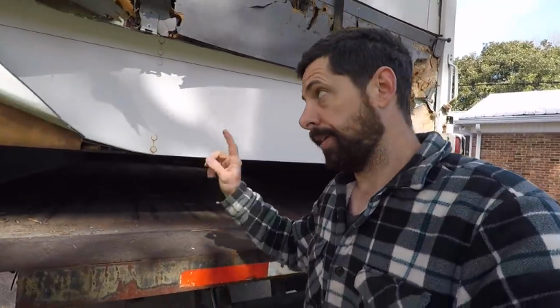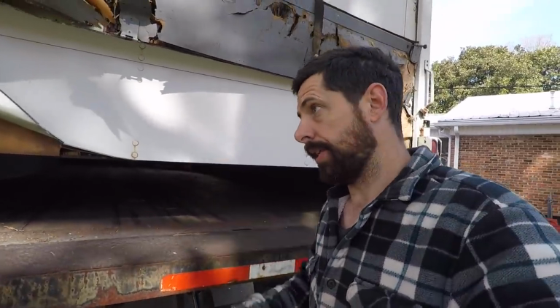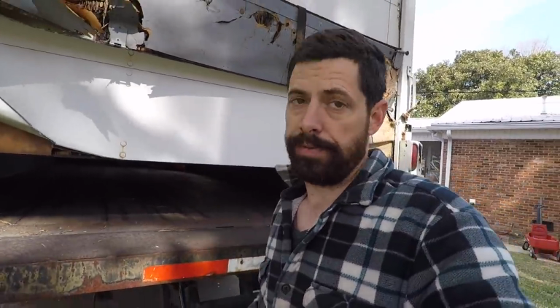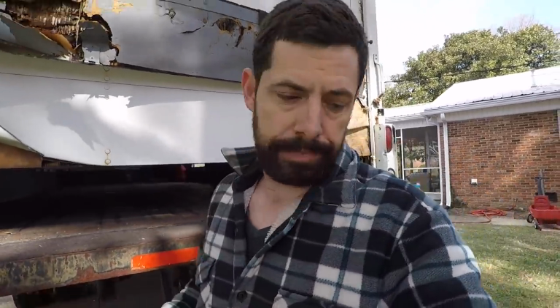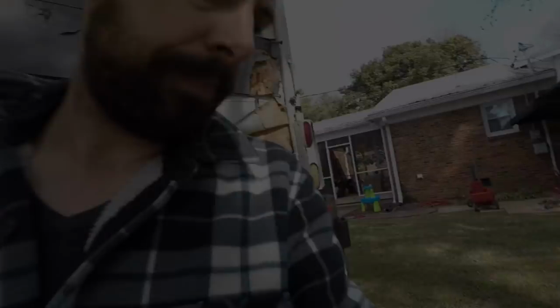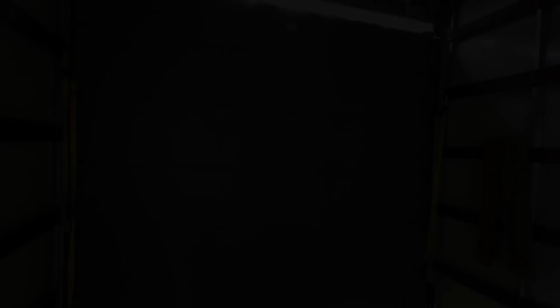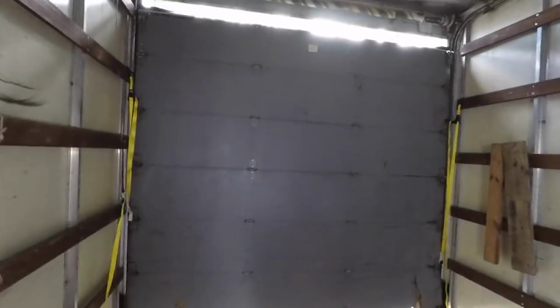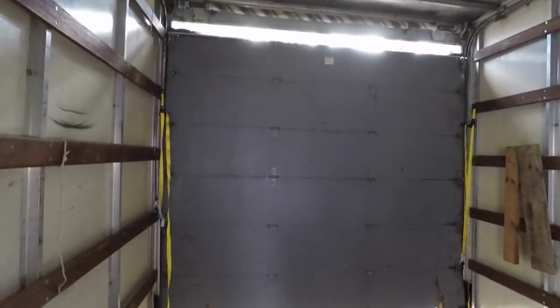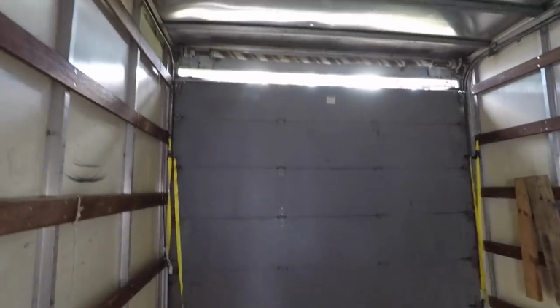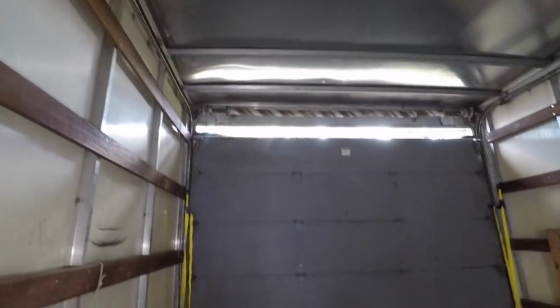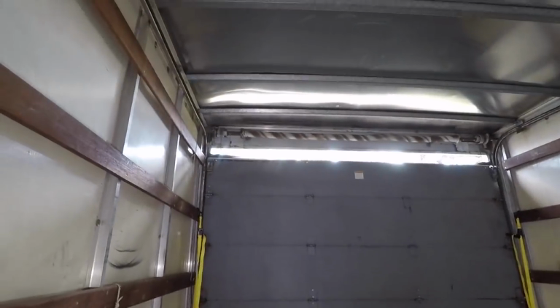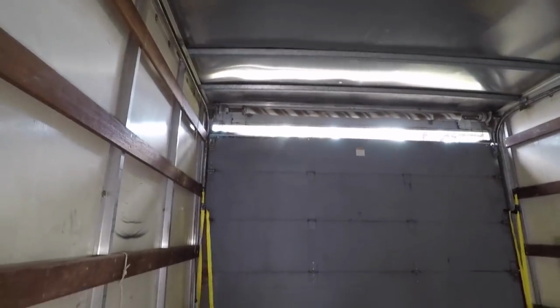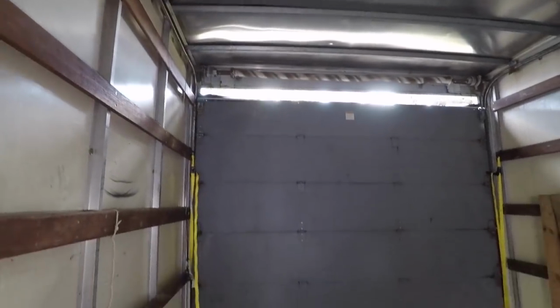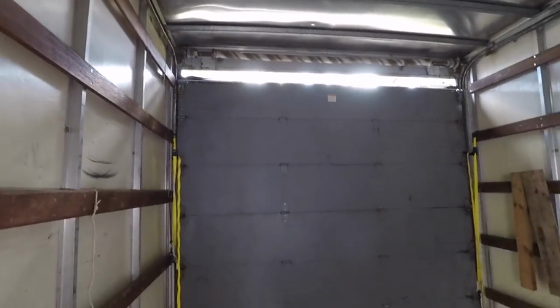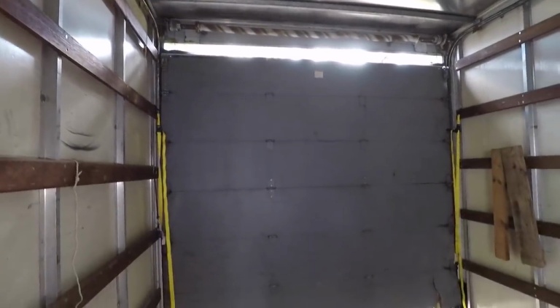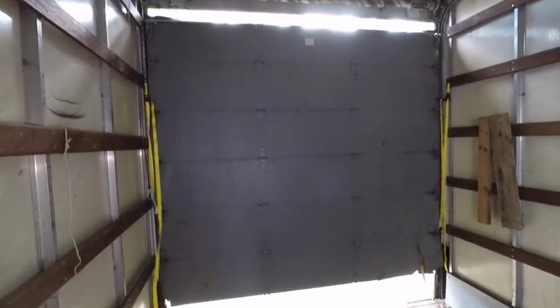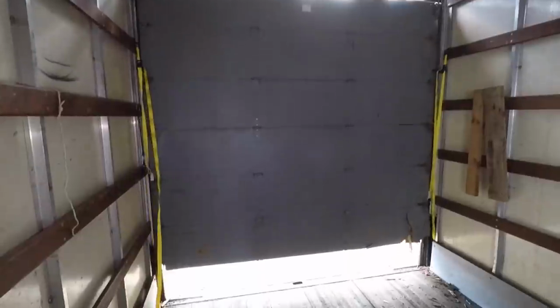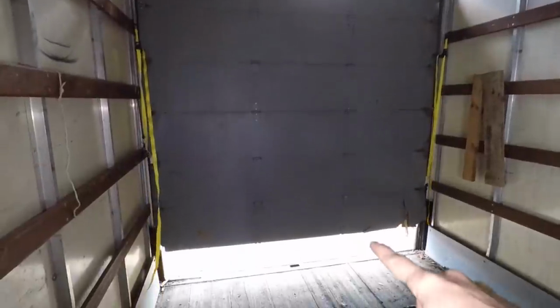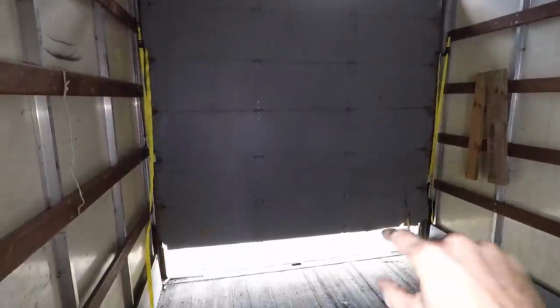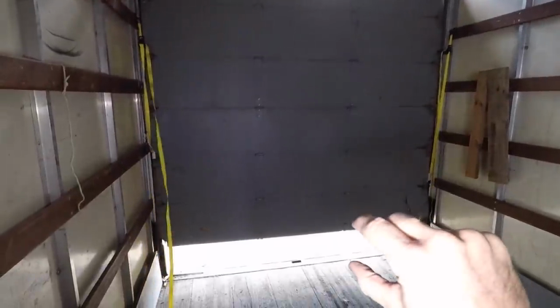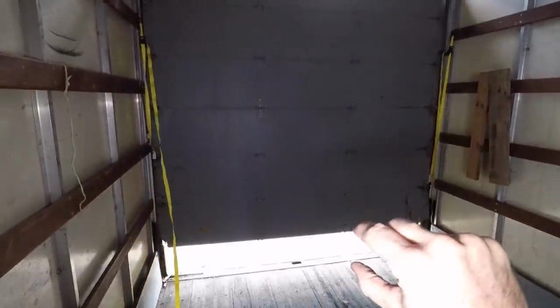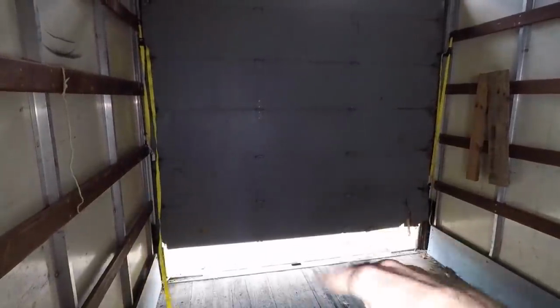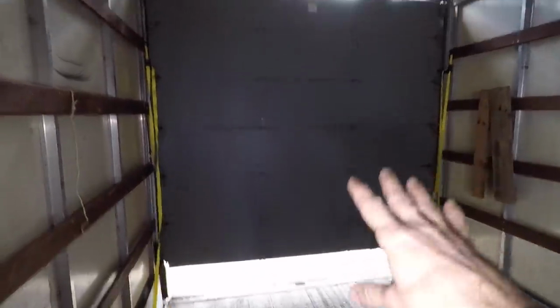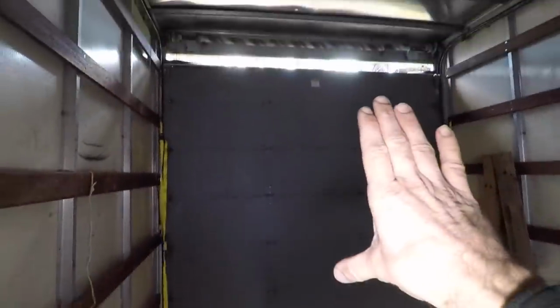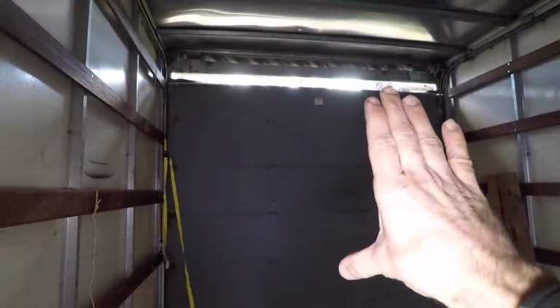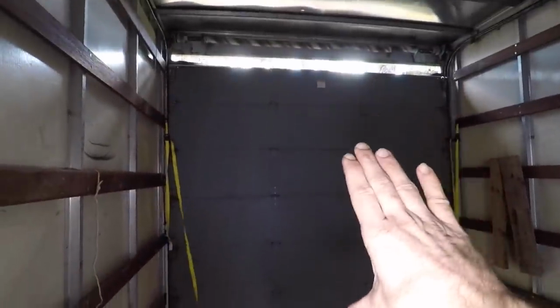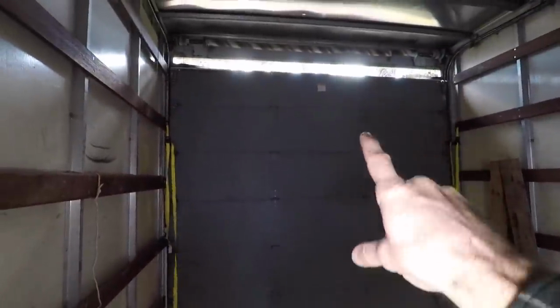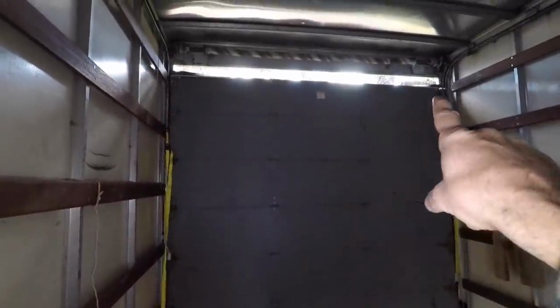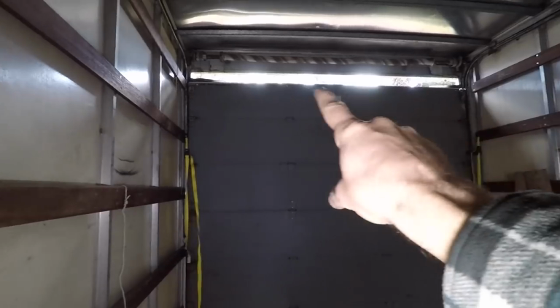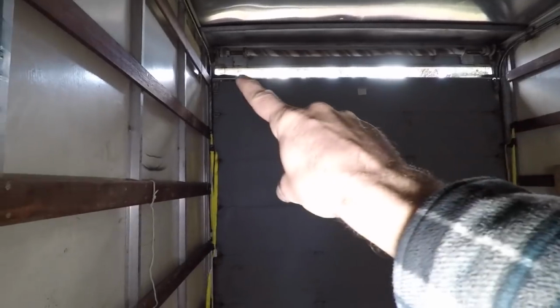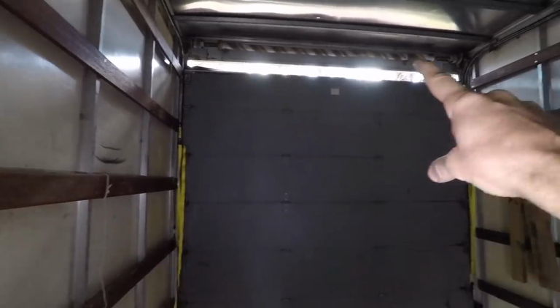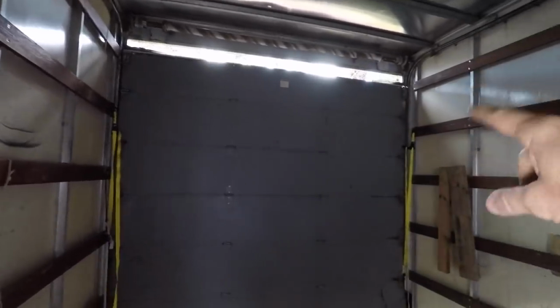Now let's get this door fixed. From the inside, I'm not really sure what happened that caused this. On the outside you can see that the bottom two sections were all damaged and that the door has gone down a little bit too far, because there's a gap at the top.